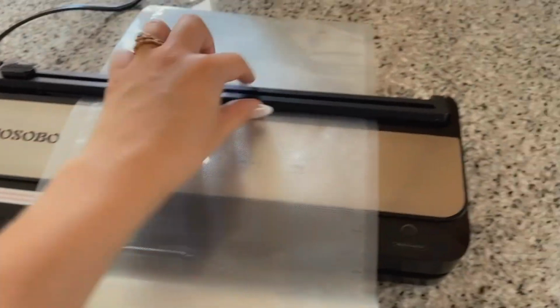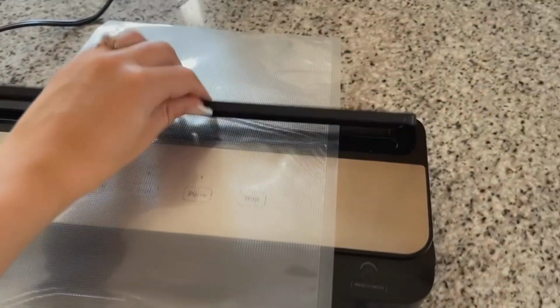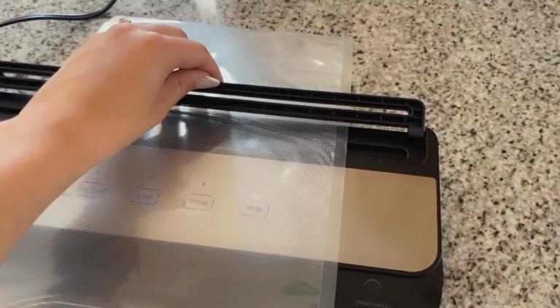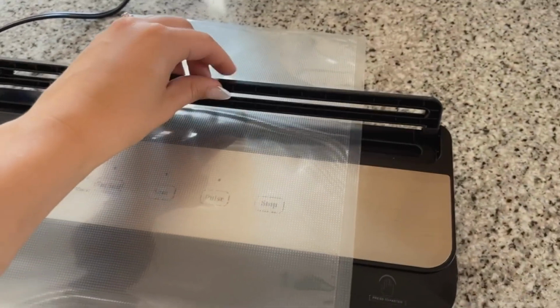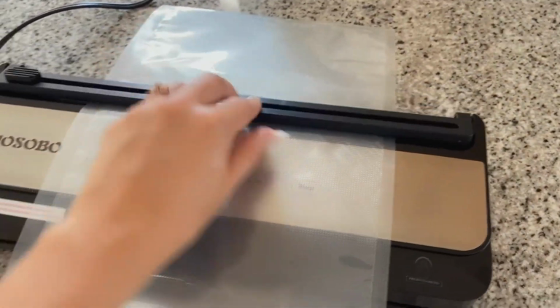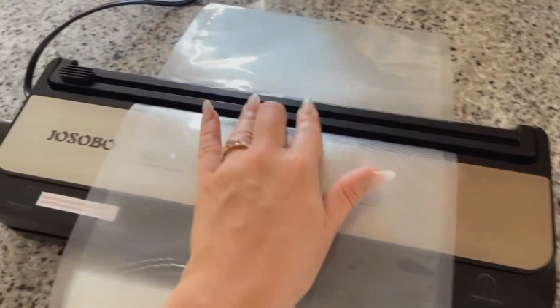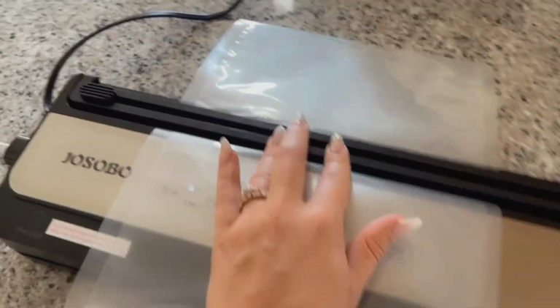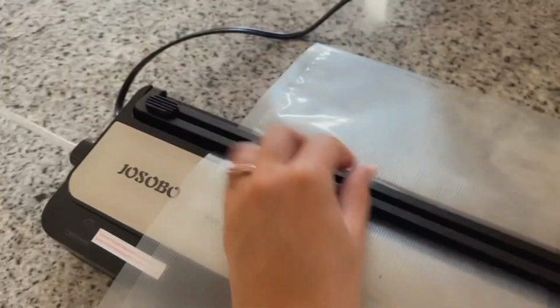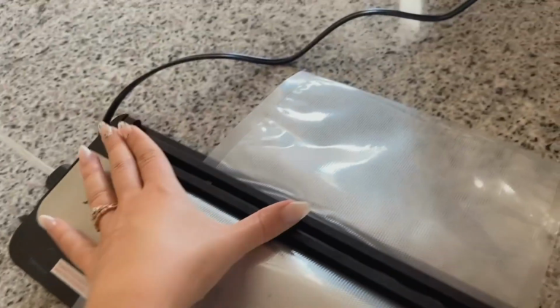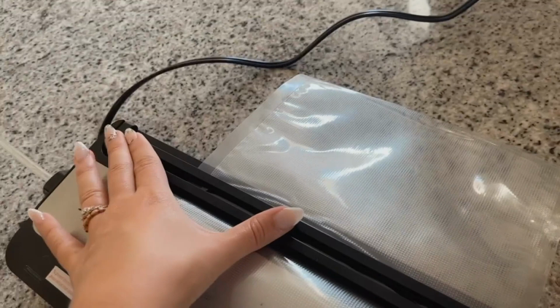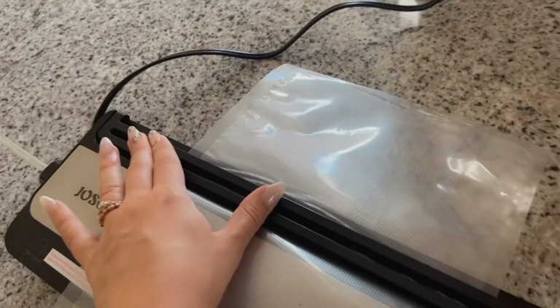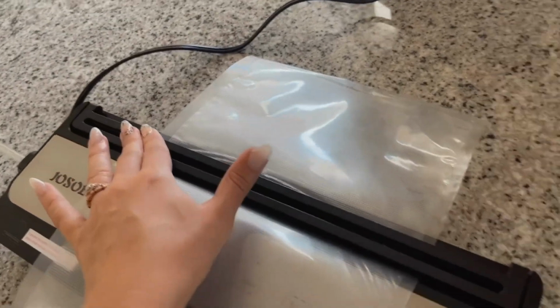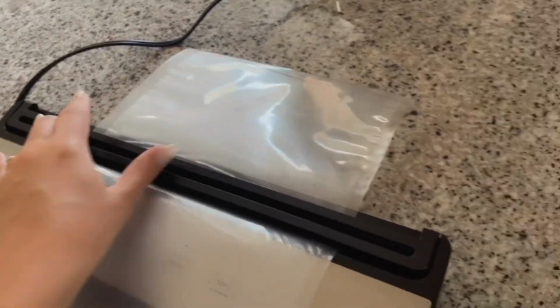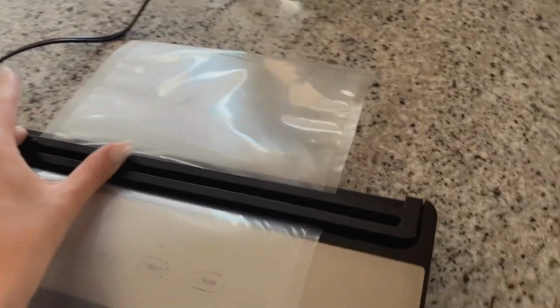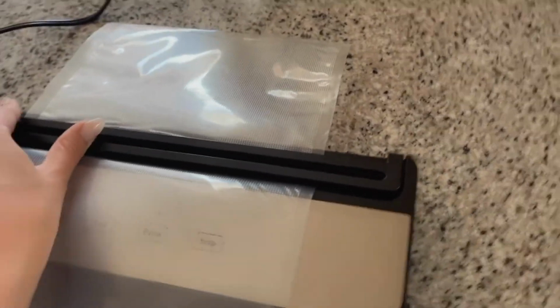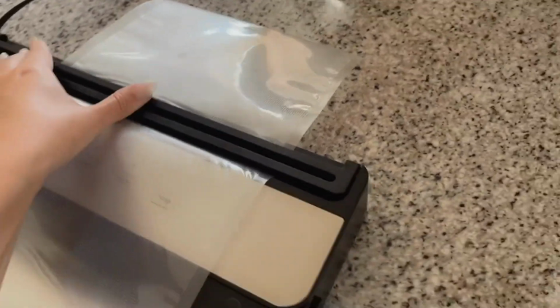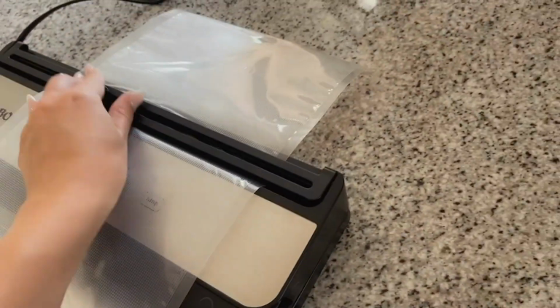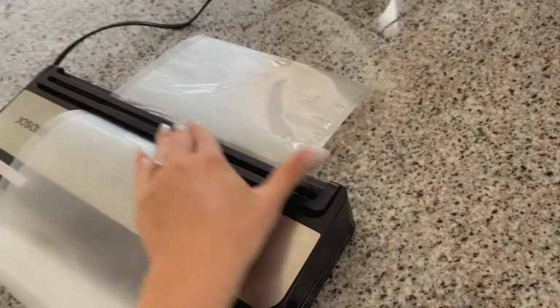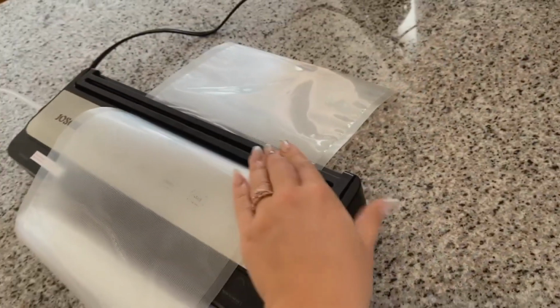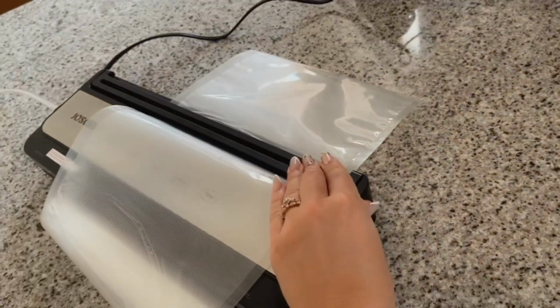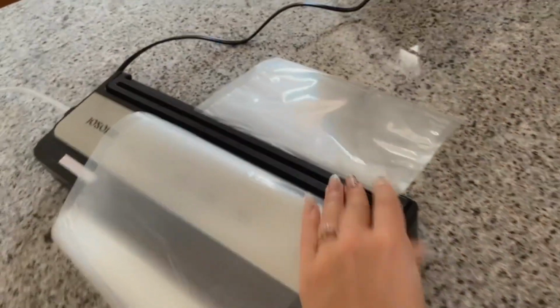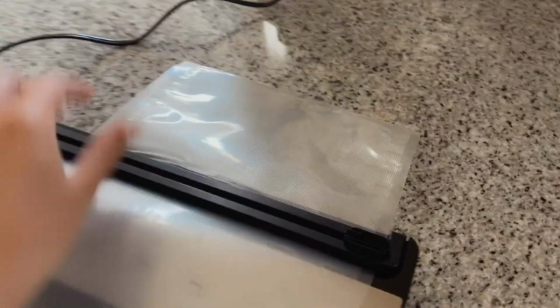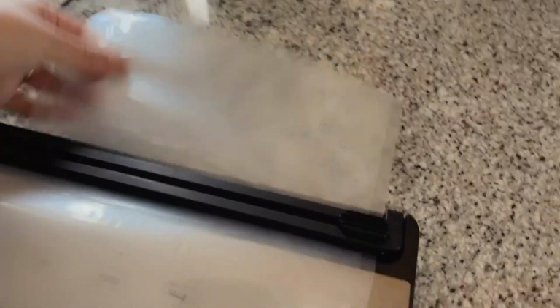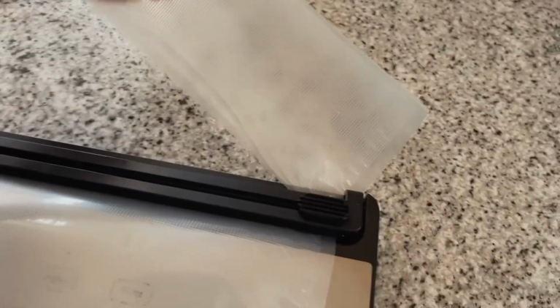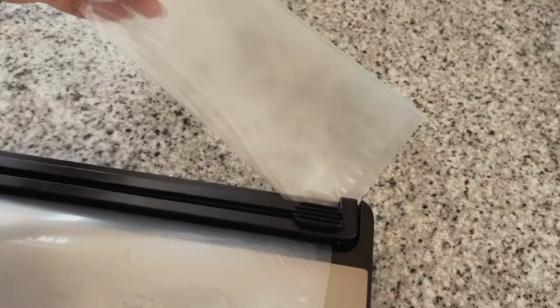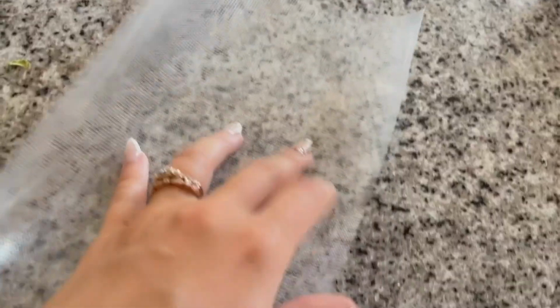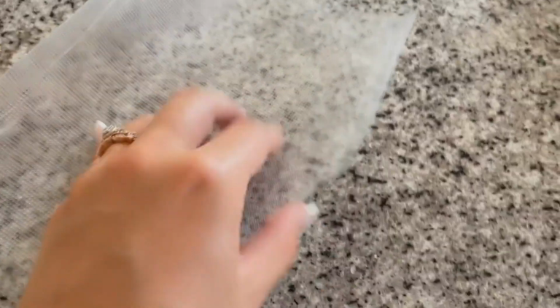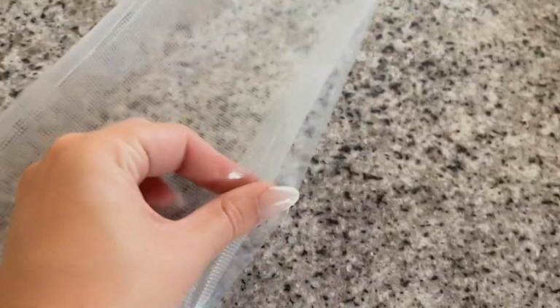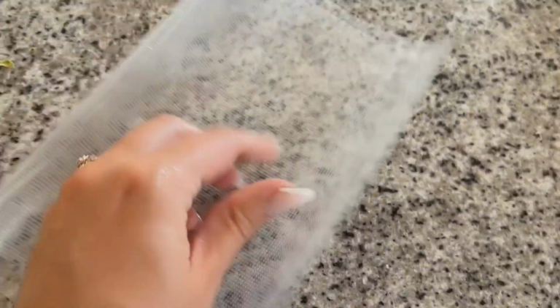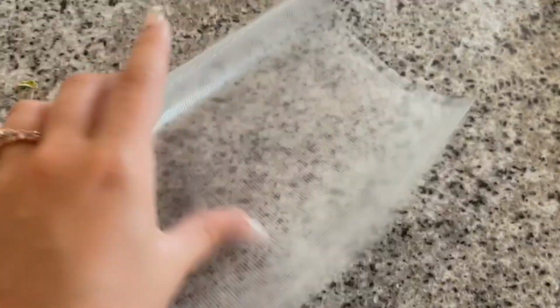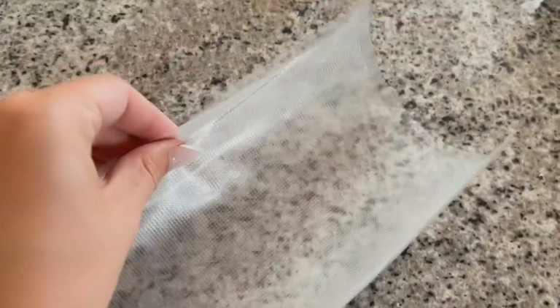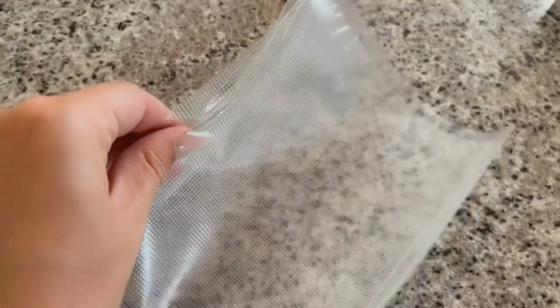This top little part right here is the cutter. It has blades on it, so you just hold it down and bring it all the way across — sorry, it's kind of hard to do with one hand — and then it cuts the bag. Now I have a bag with two open sides.